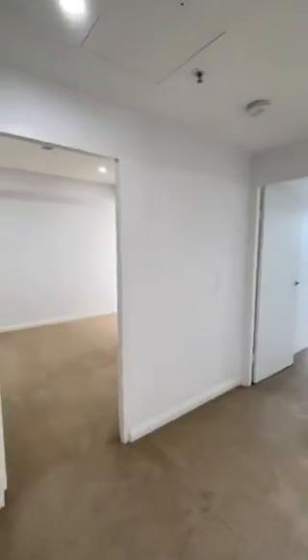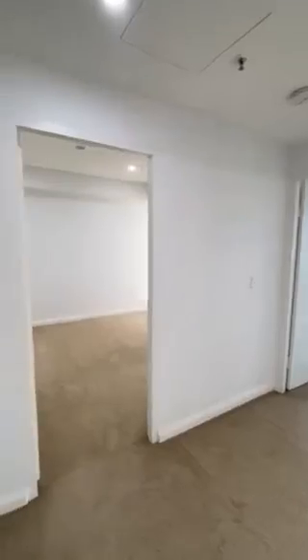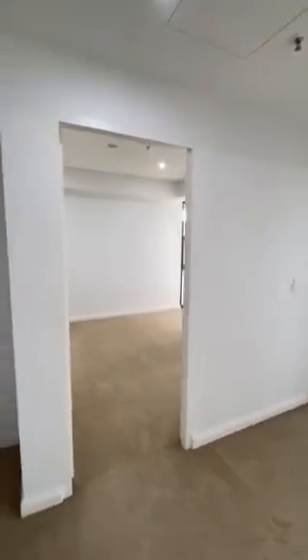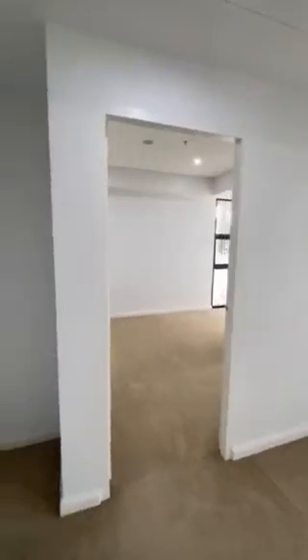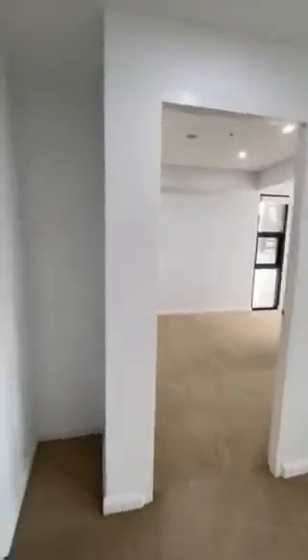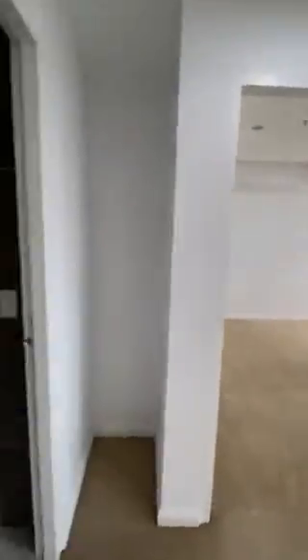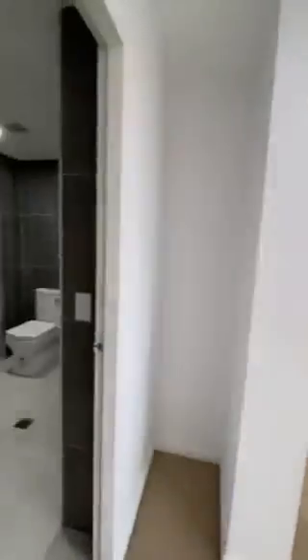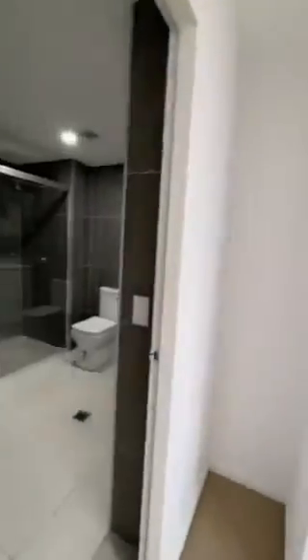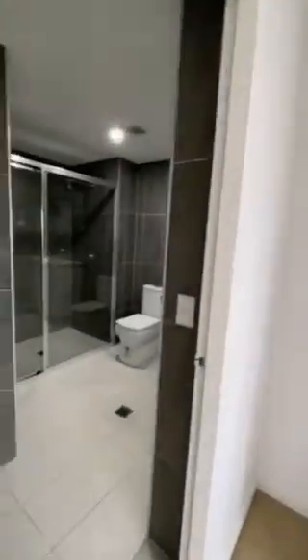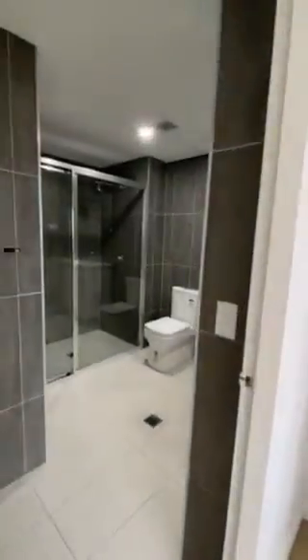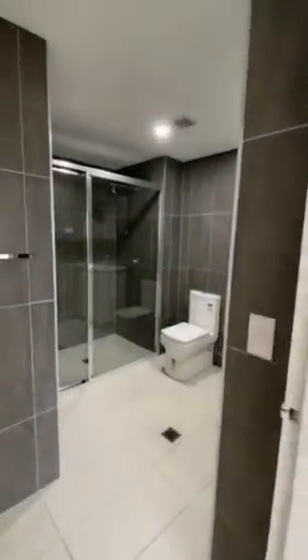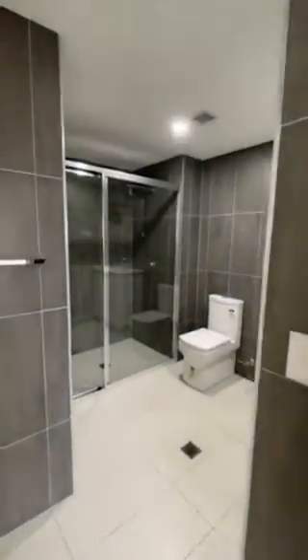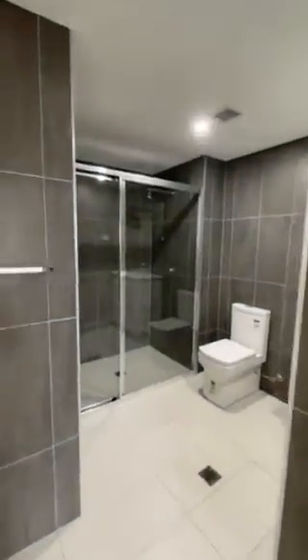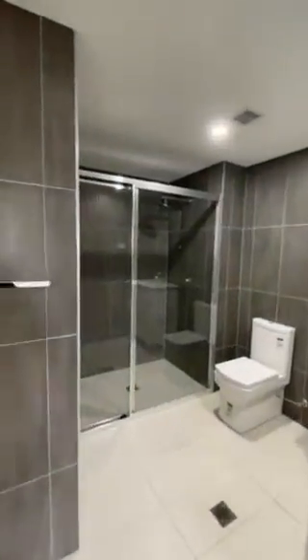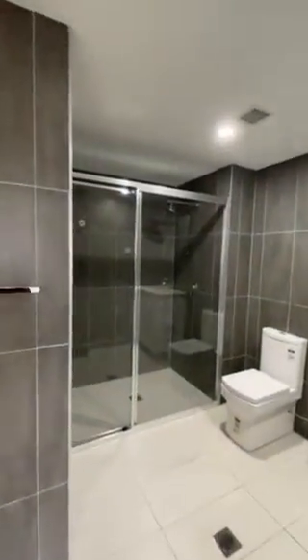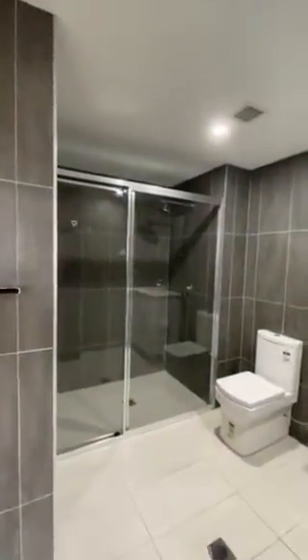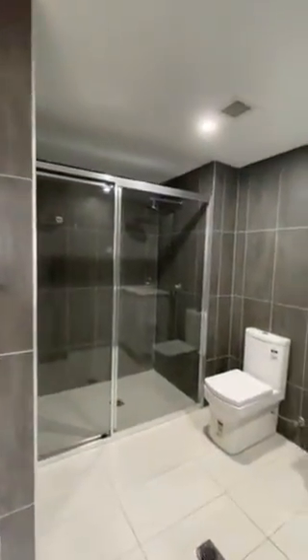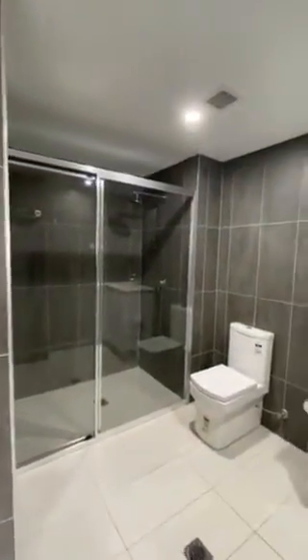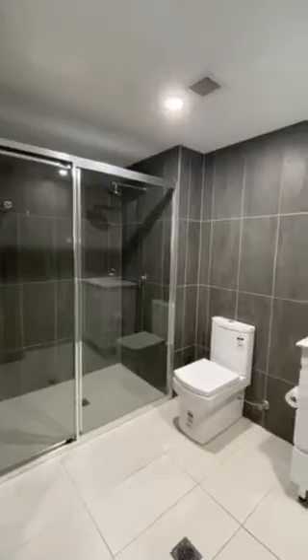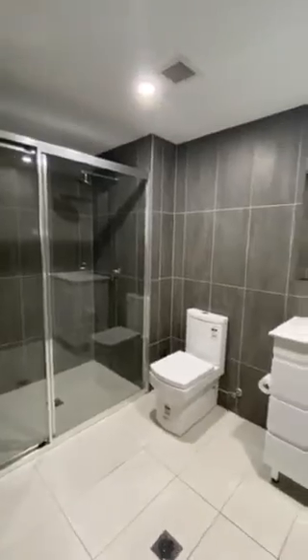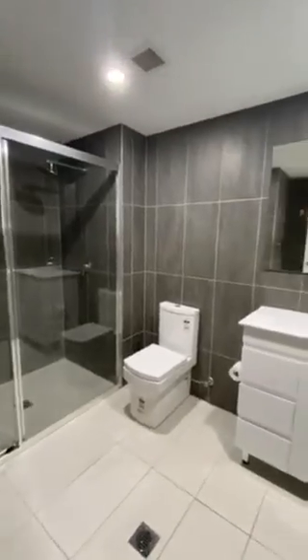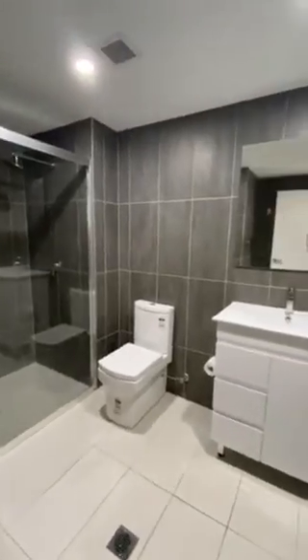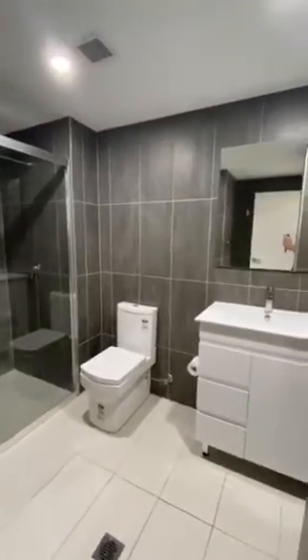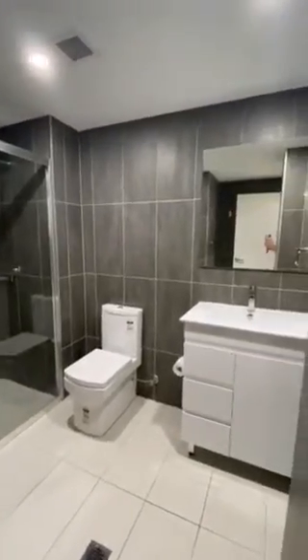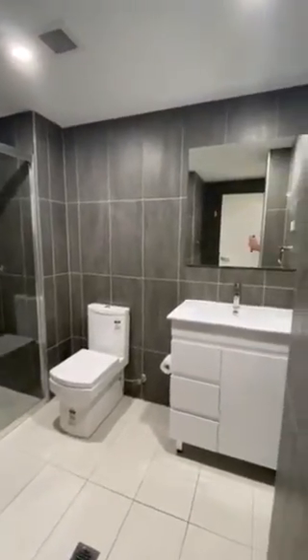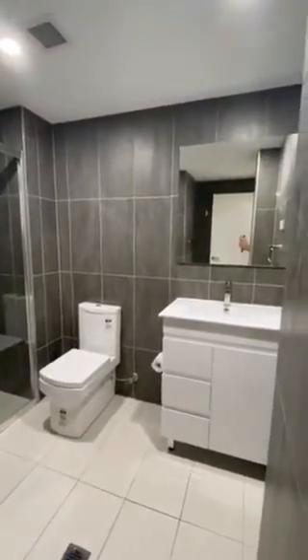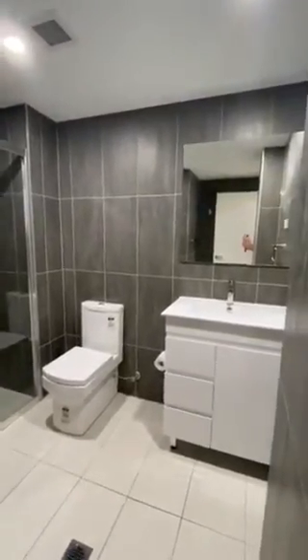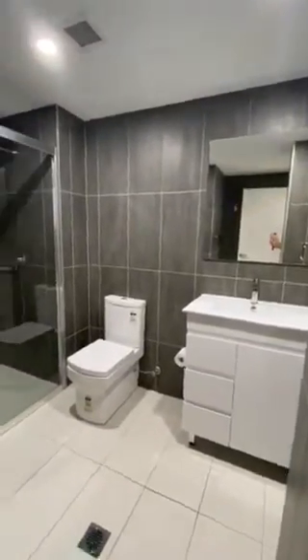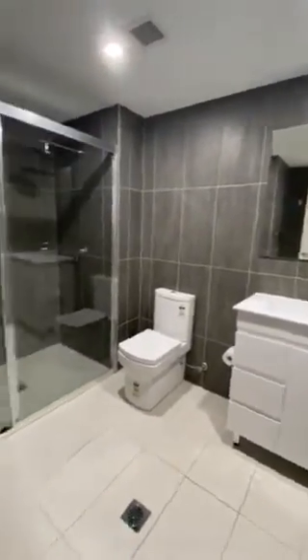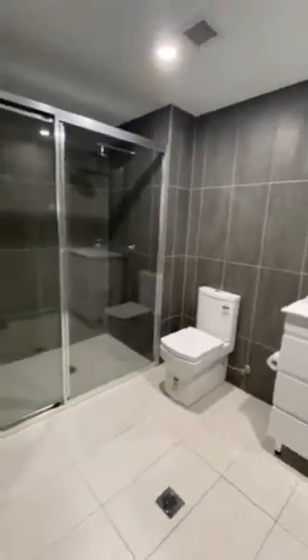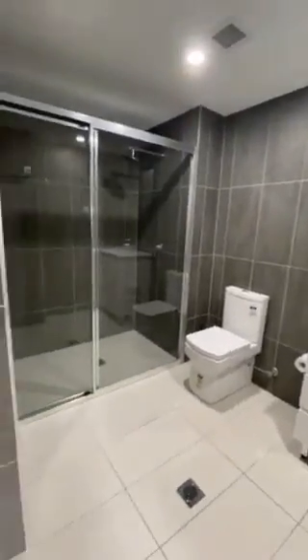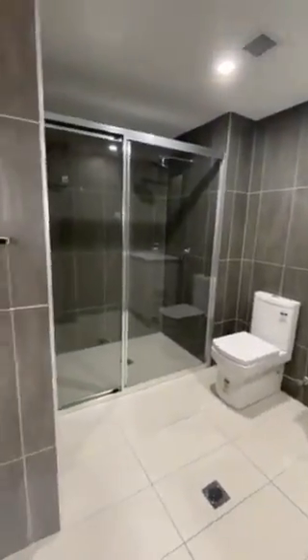Beside the kitchen you have the main bathroom — large shower, toilet, vanity, plenty of space.